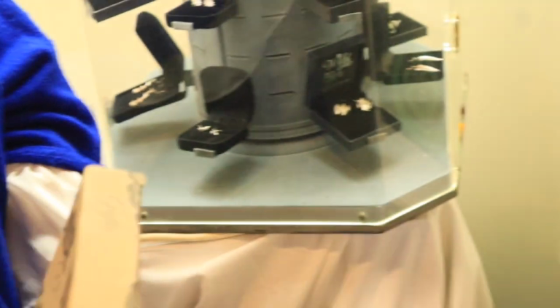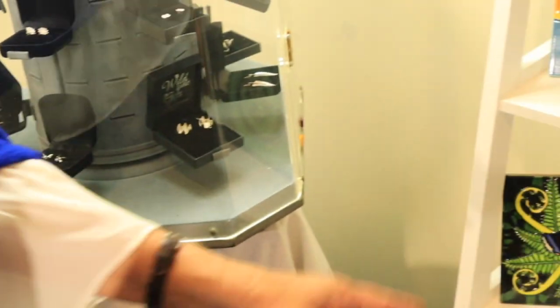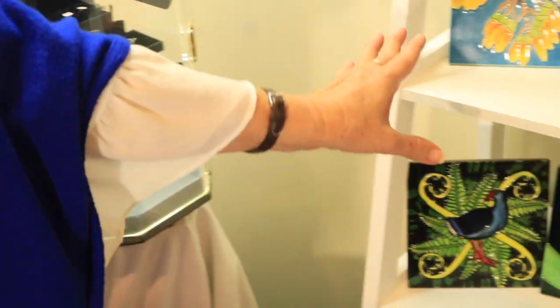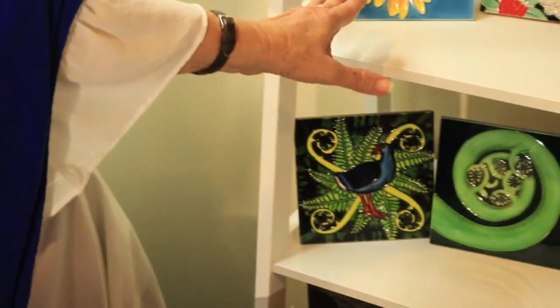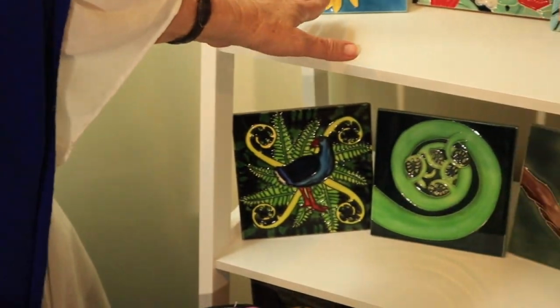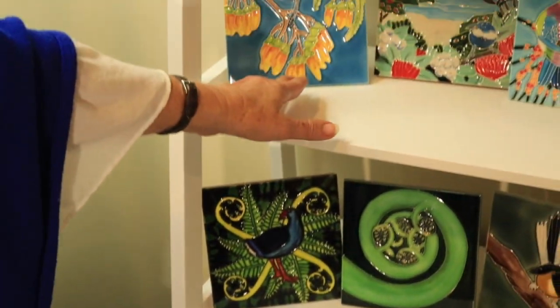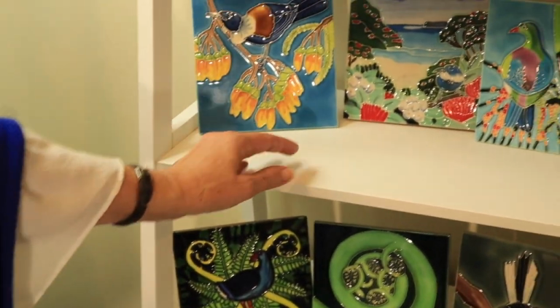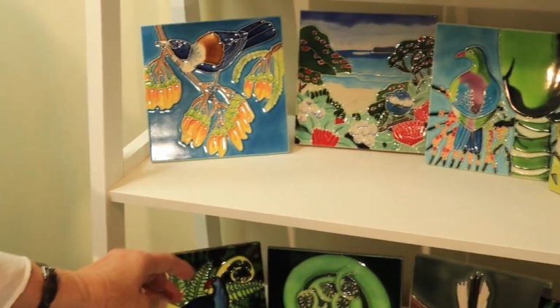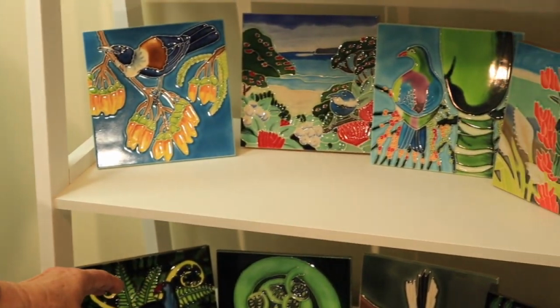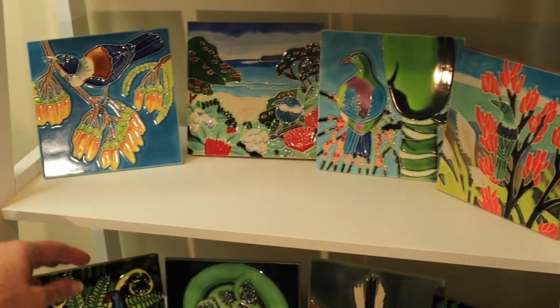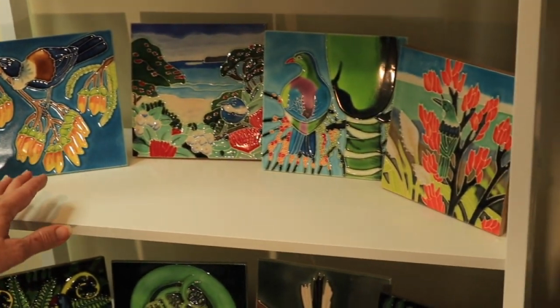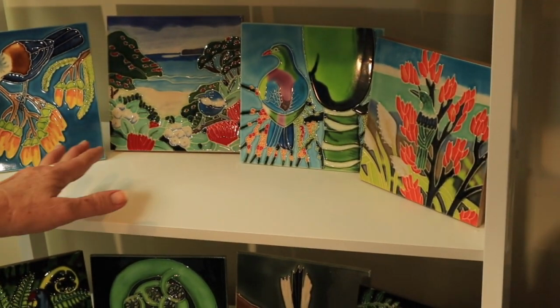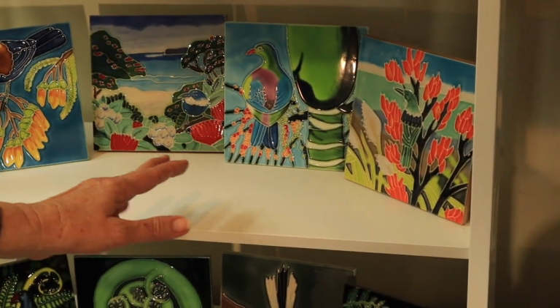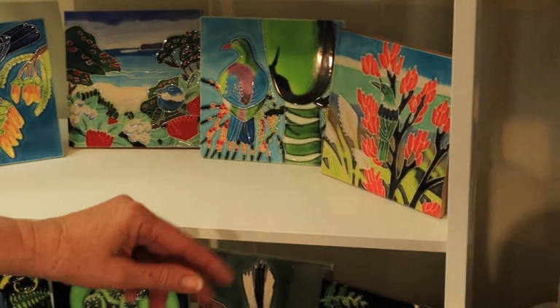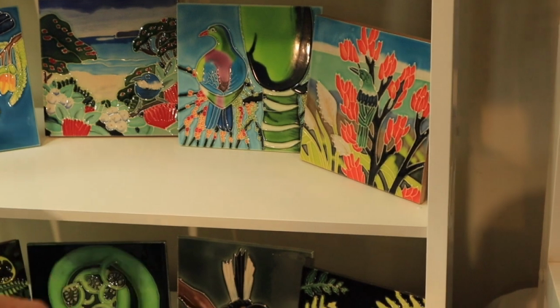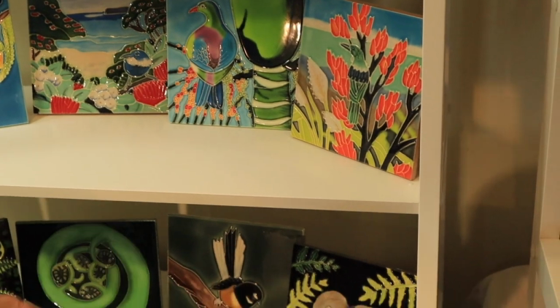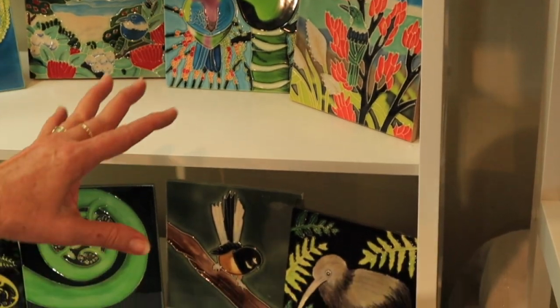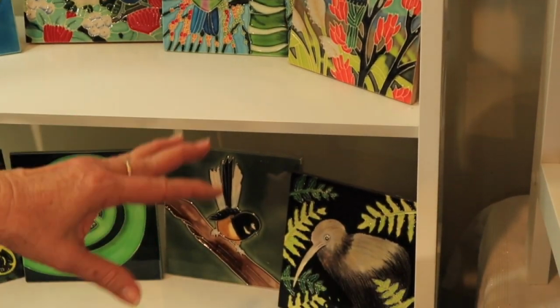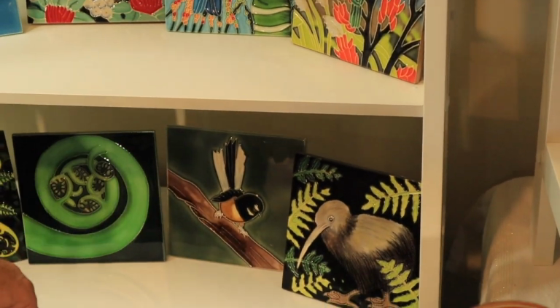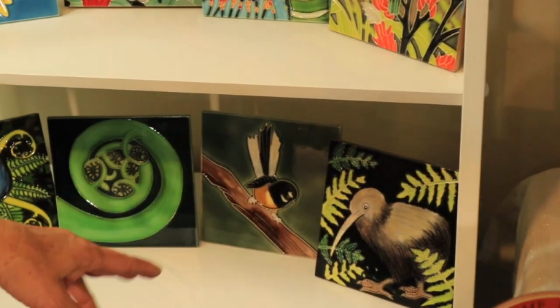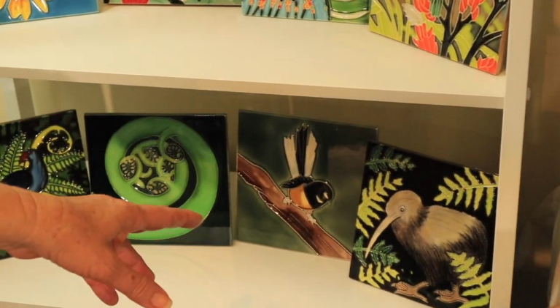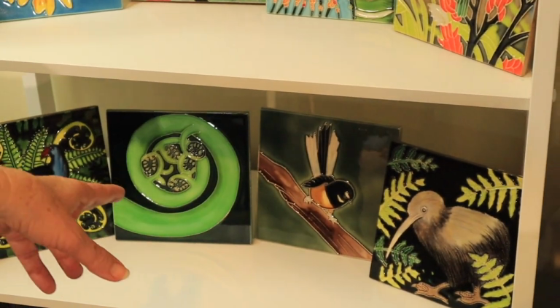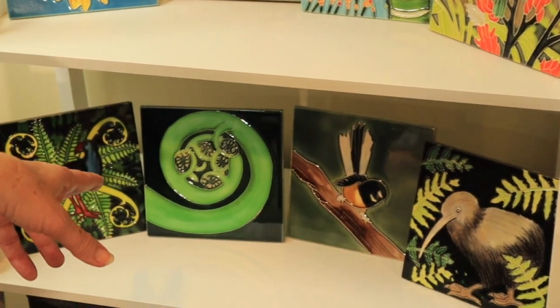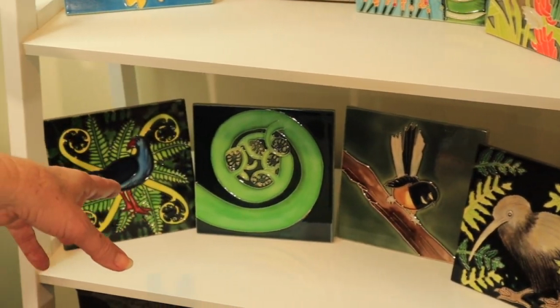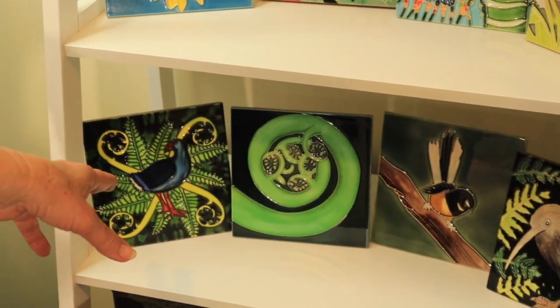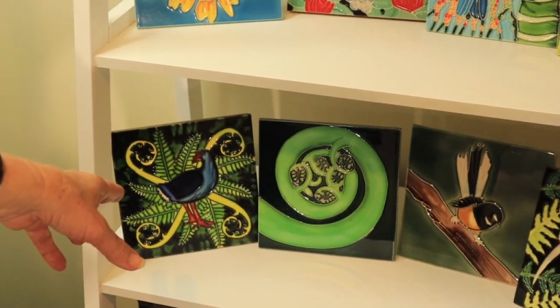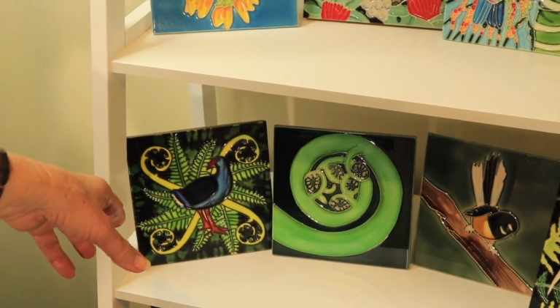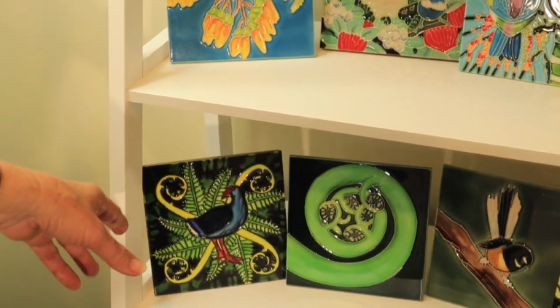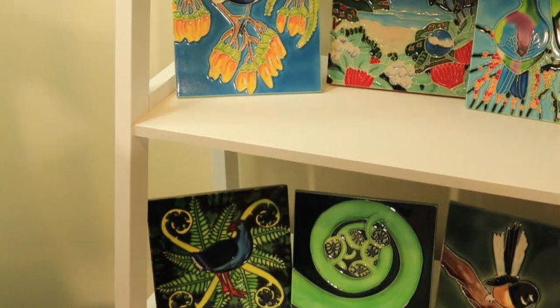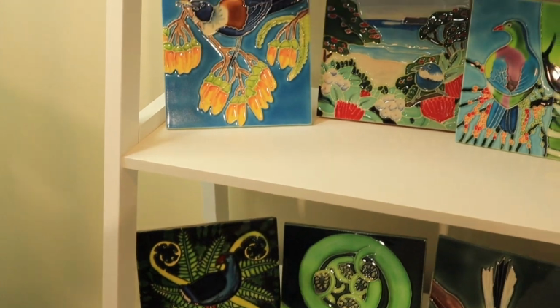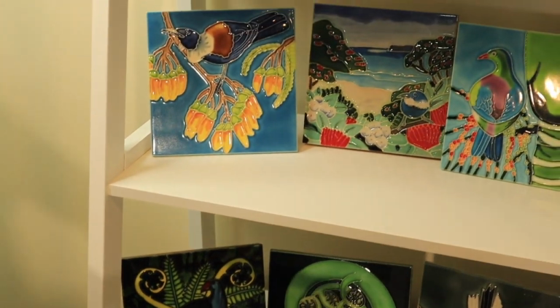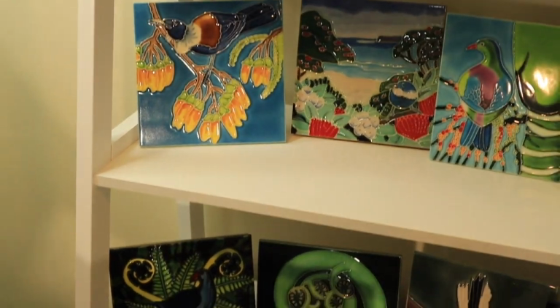These are some more of our 15 by 15 cm ceramic tiles — all beautiful paintings by New Zealand artists, as we said. They all come boxed like that.